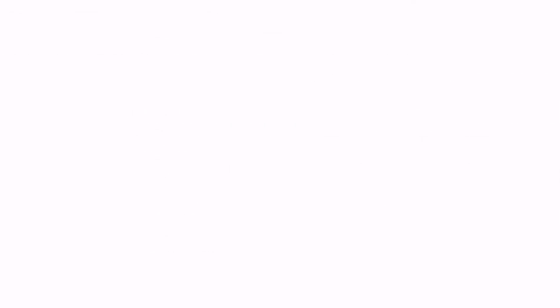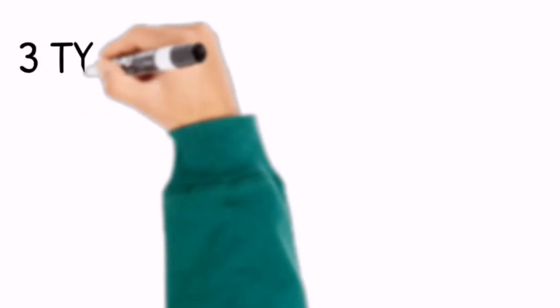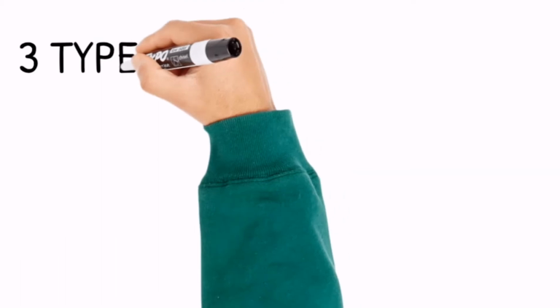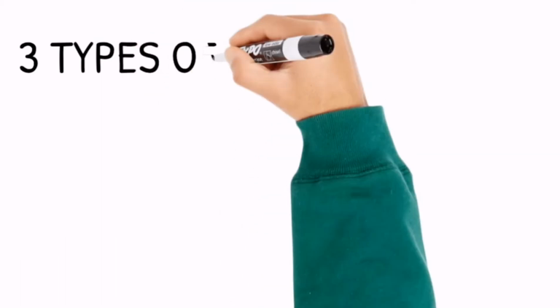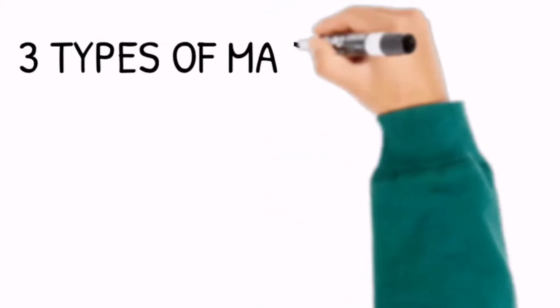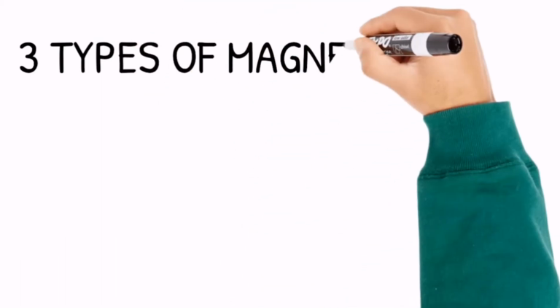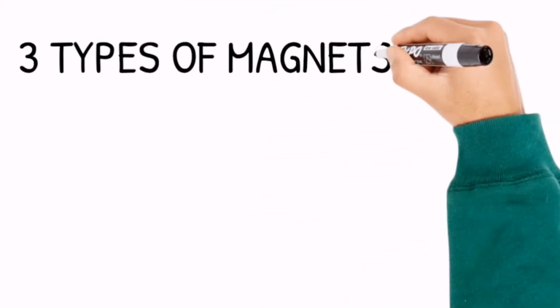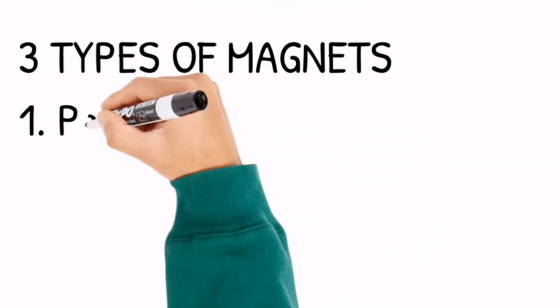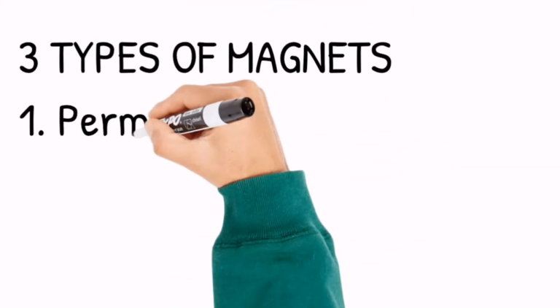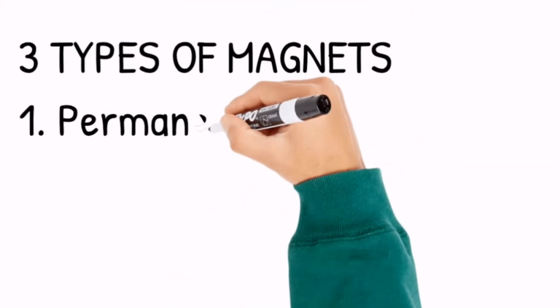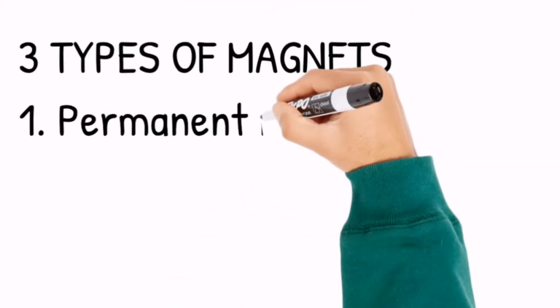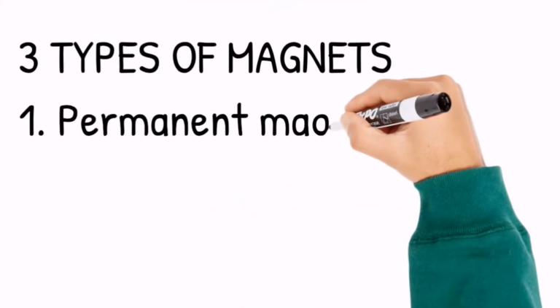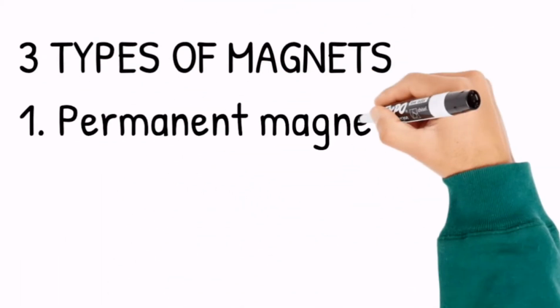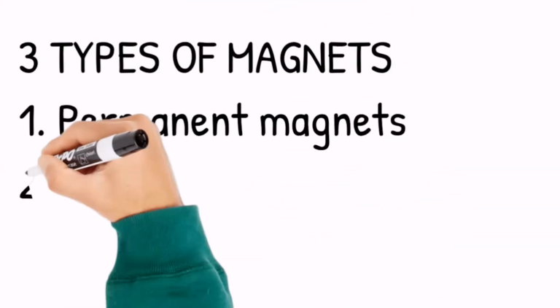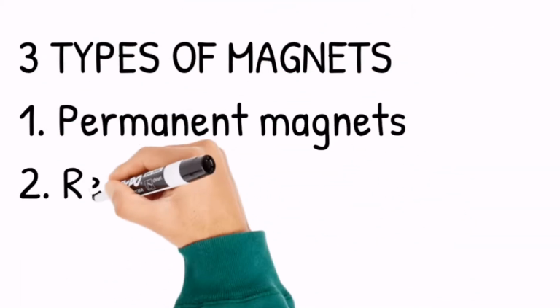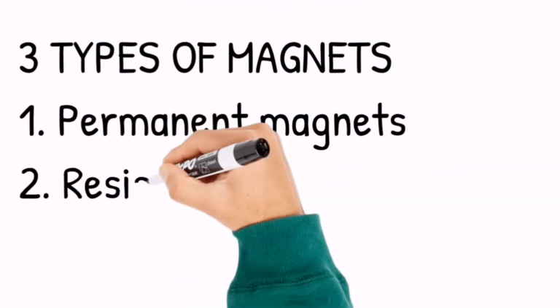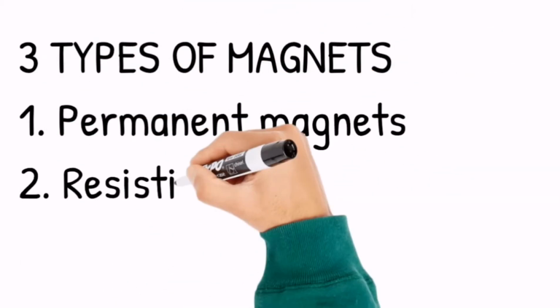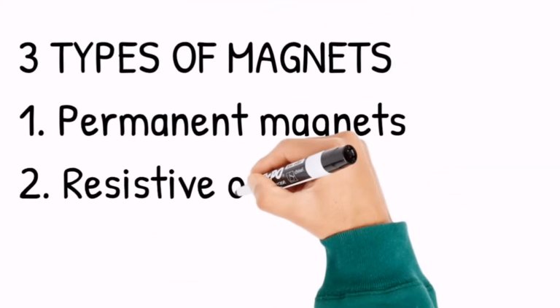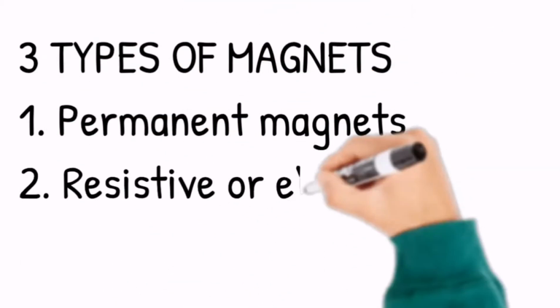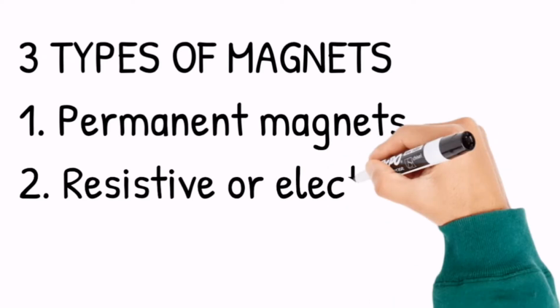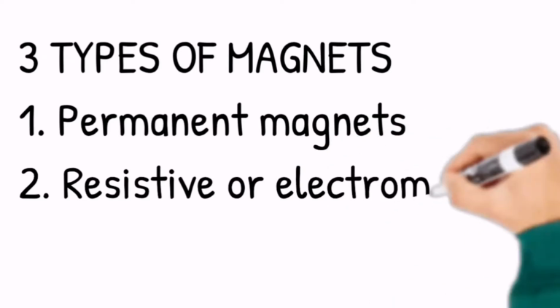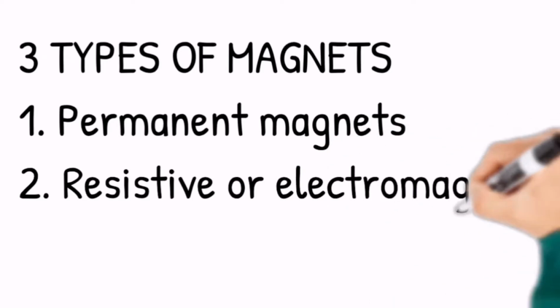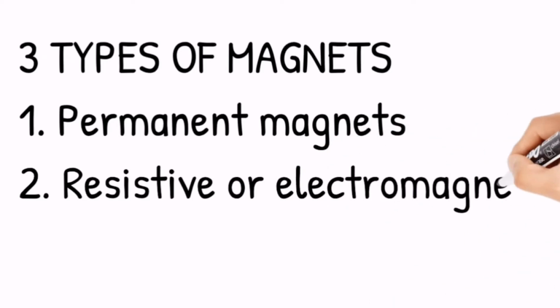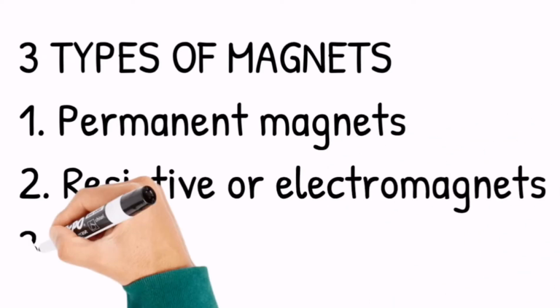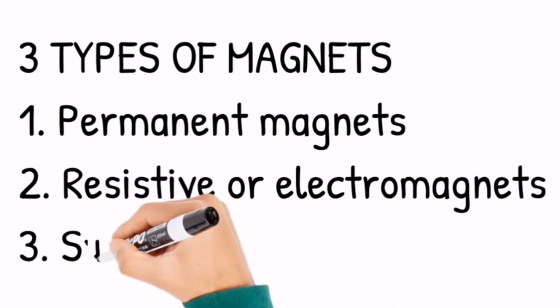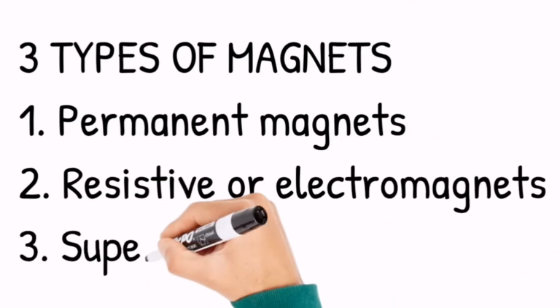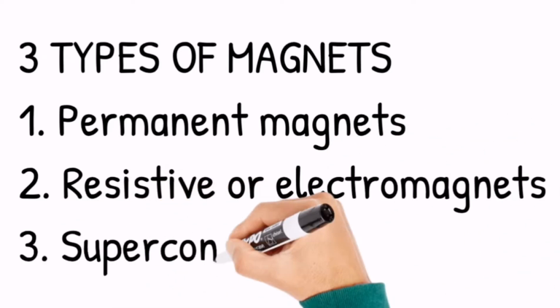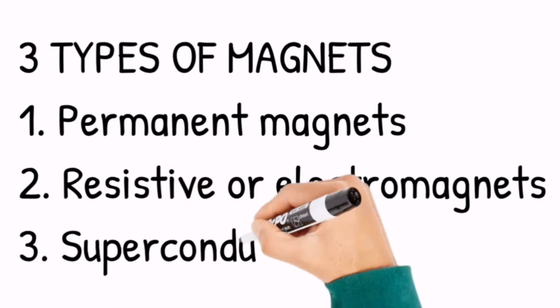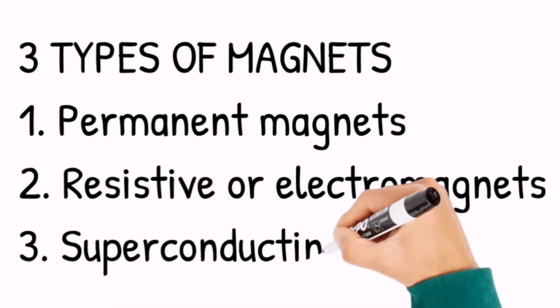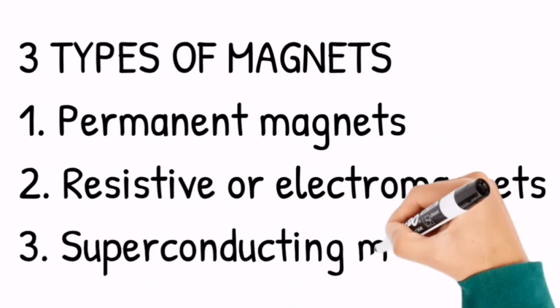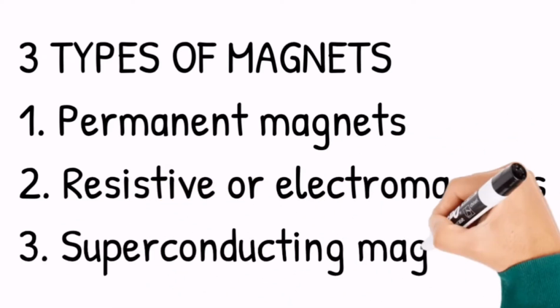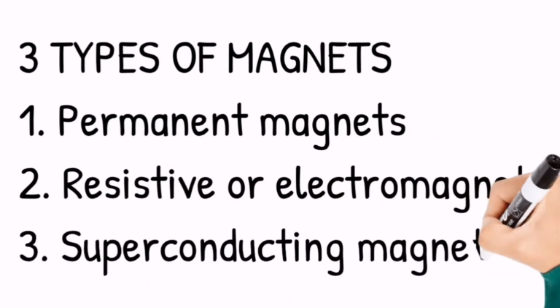There are three types of magnets used in MRI: the permanent magnets, the resistive or electromagnets, and the superconducting magnets.